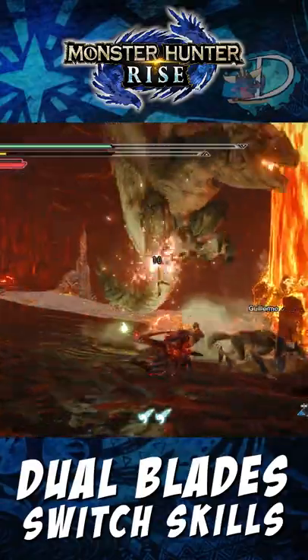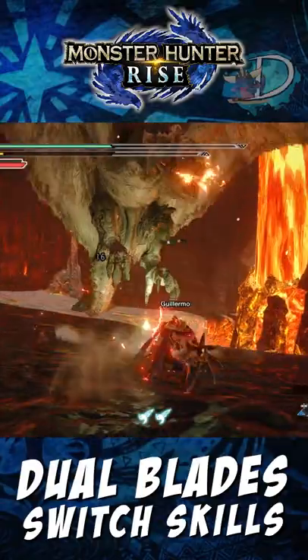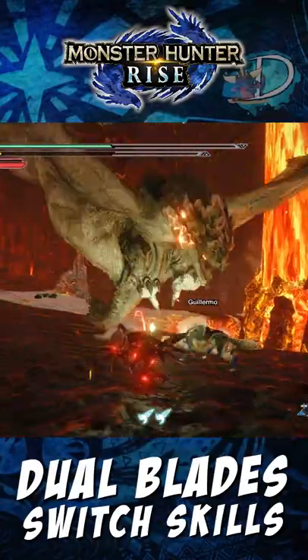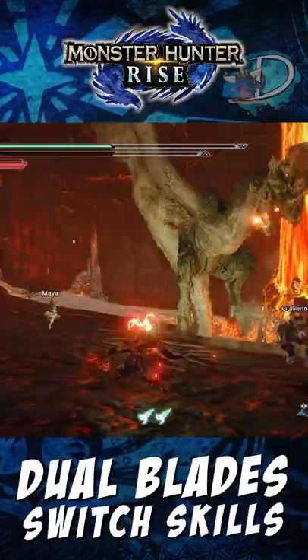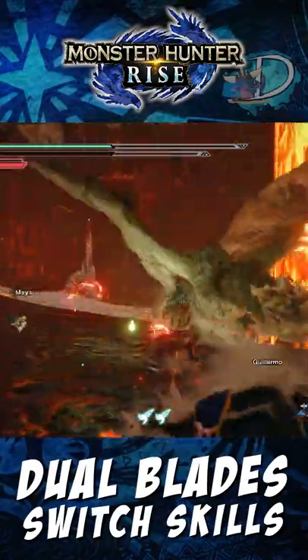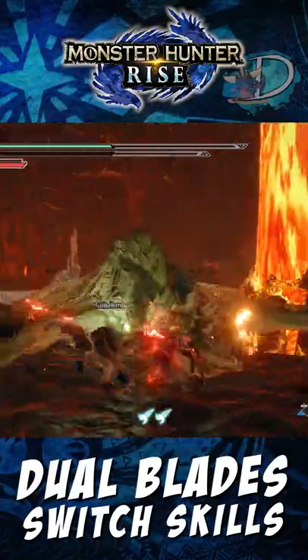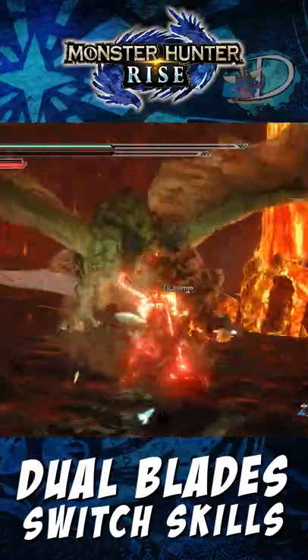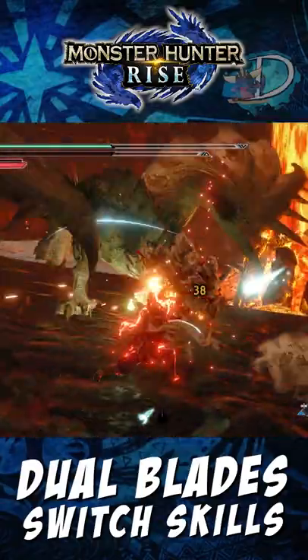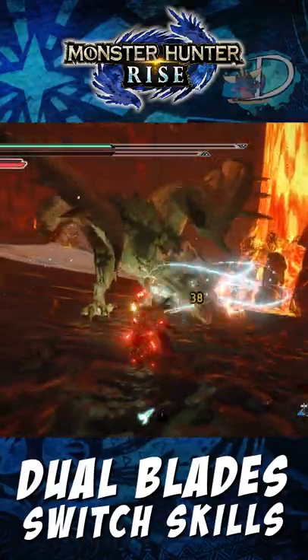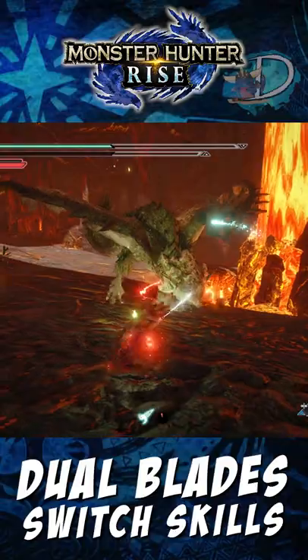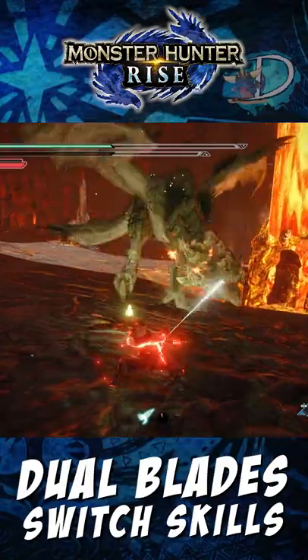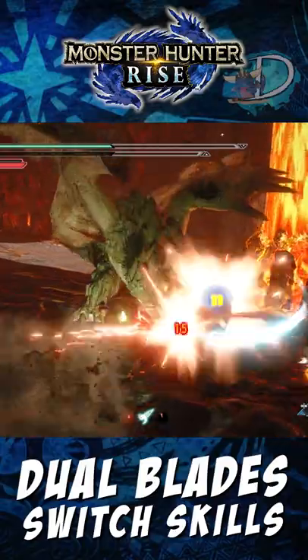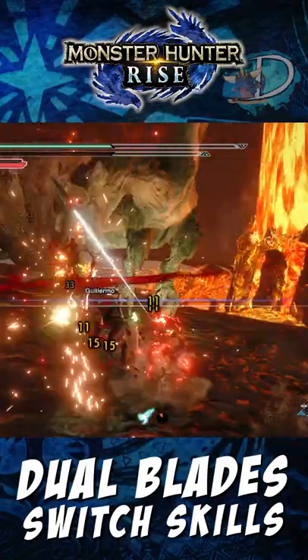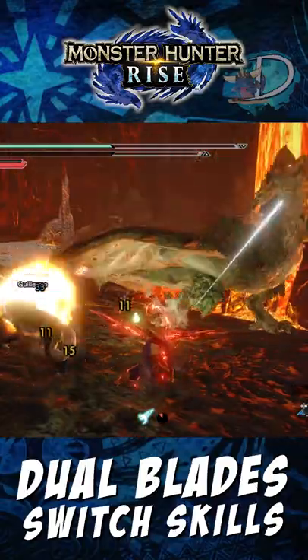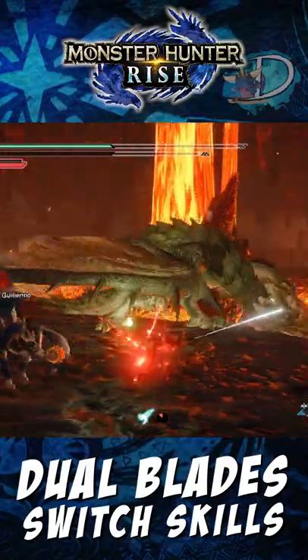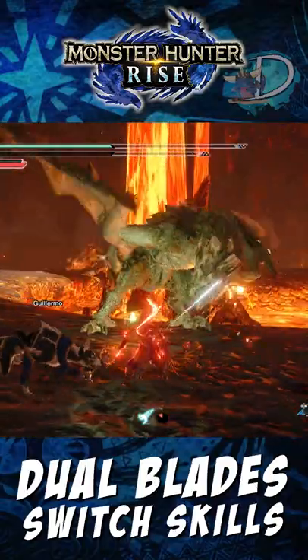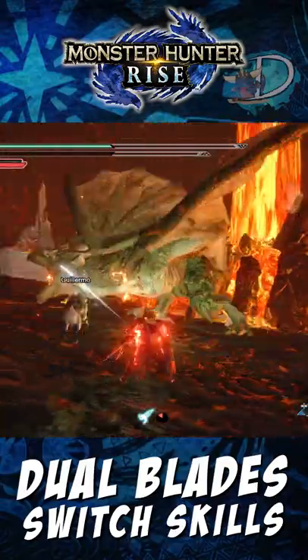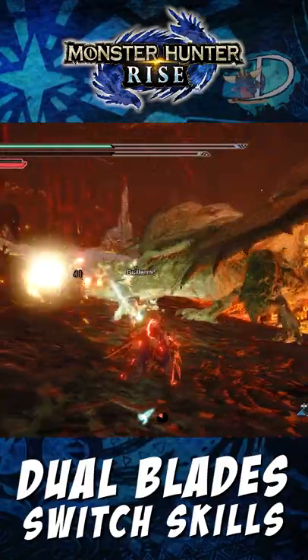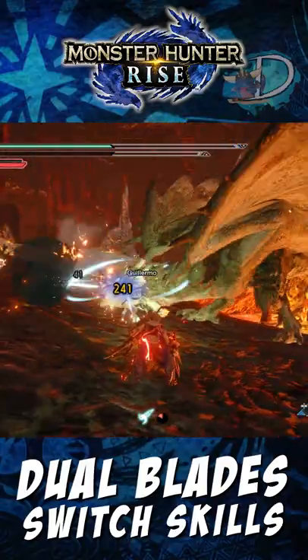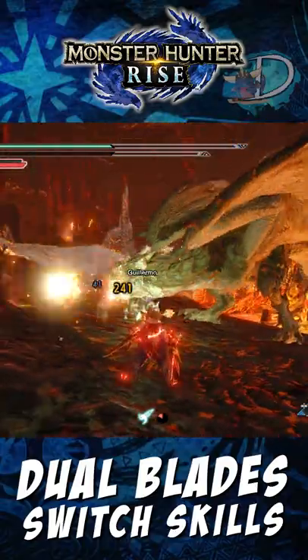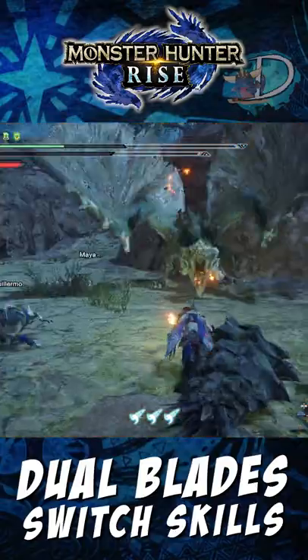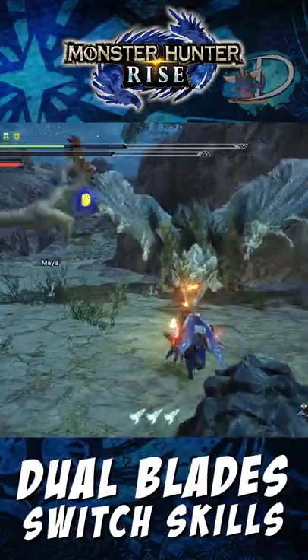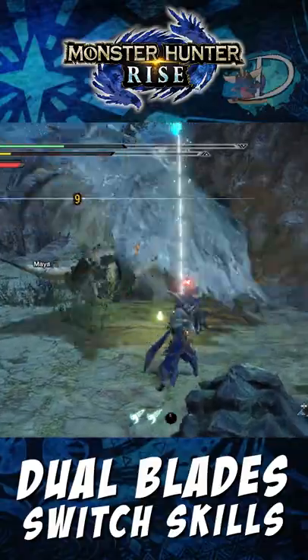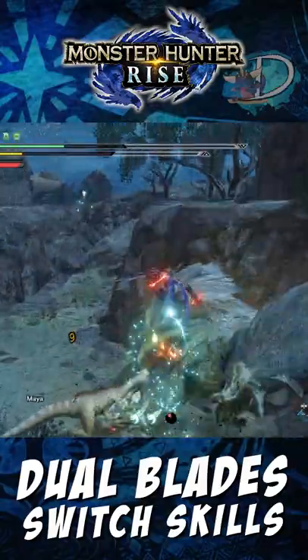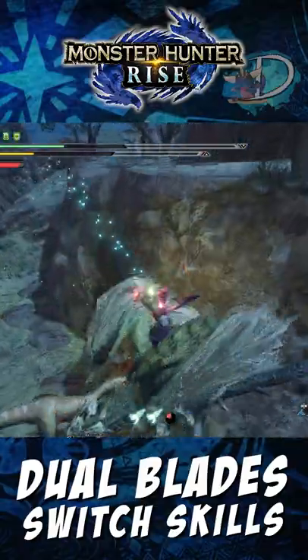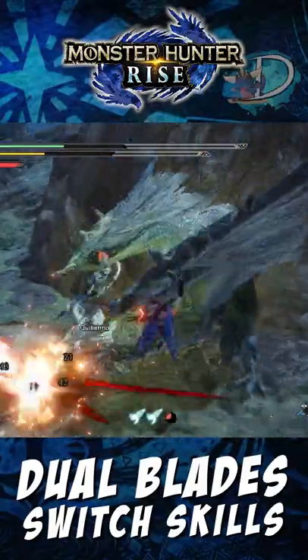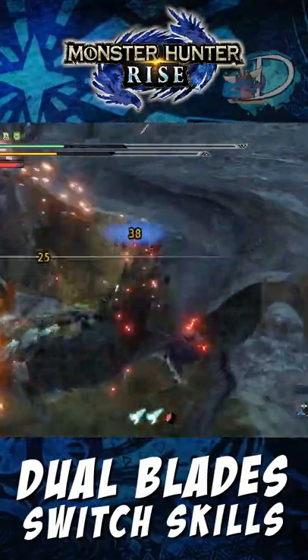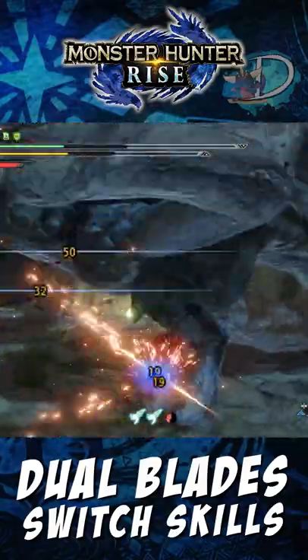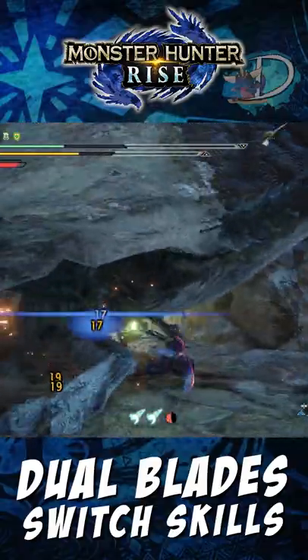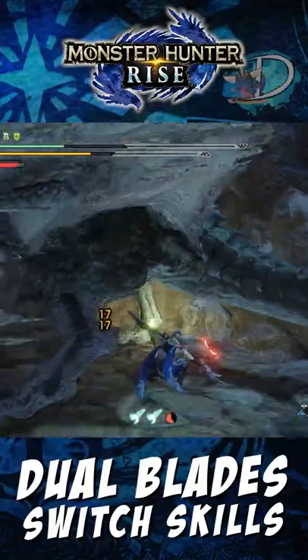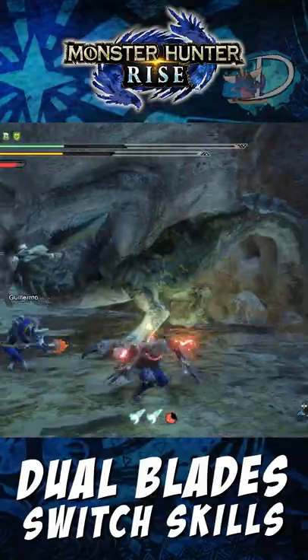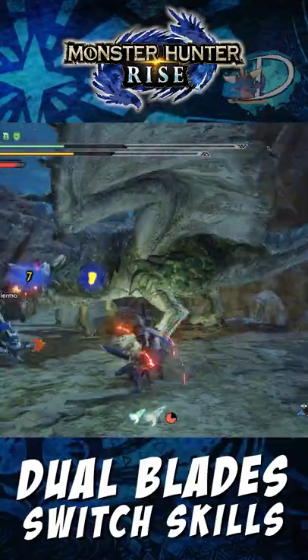Finally, you have Piercing Bind or Tower Vault. Piercing Bind causes your hunter to drive a stake into a monster, after which damage you deal will be transferred to that stake, which will then explode dealing additional damage. Tower Vault is an evasion move with high invincibility frames that leaps you into the air, allowing you to perform aerial attacks.